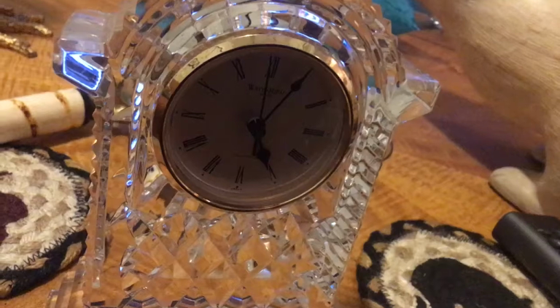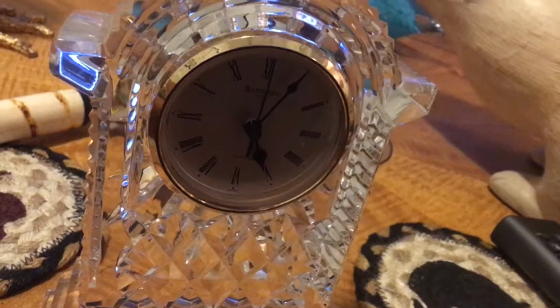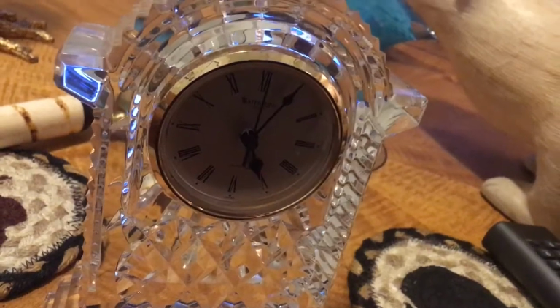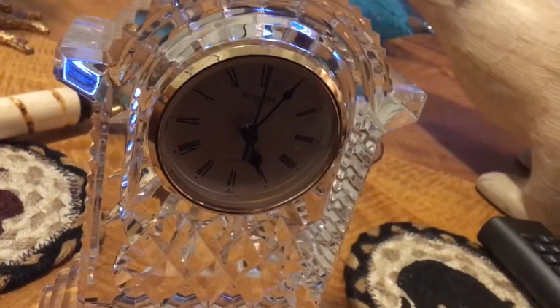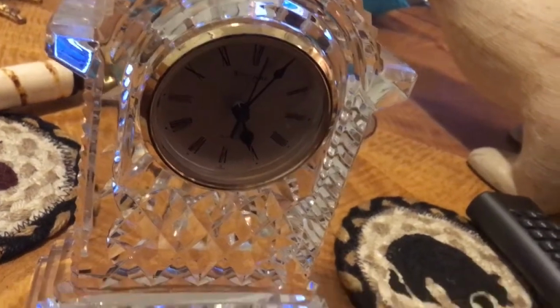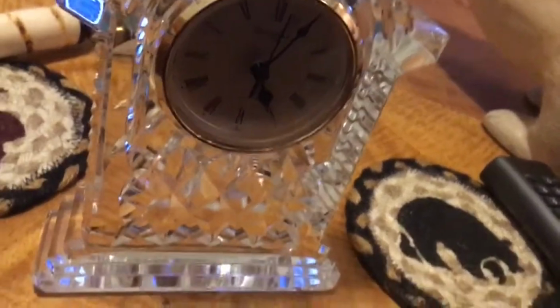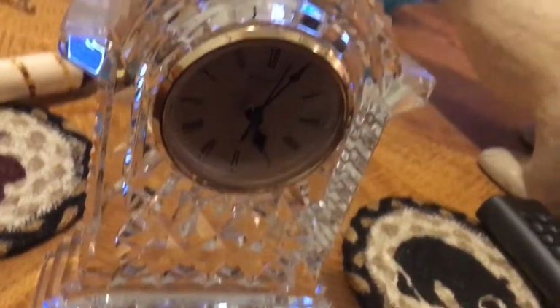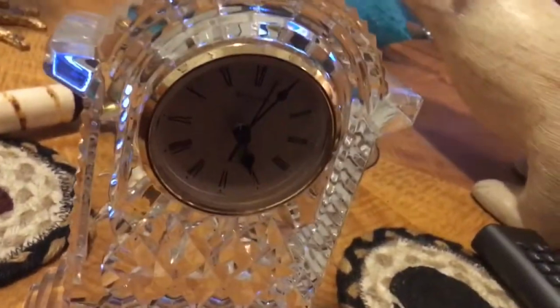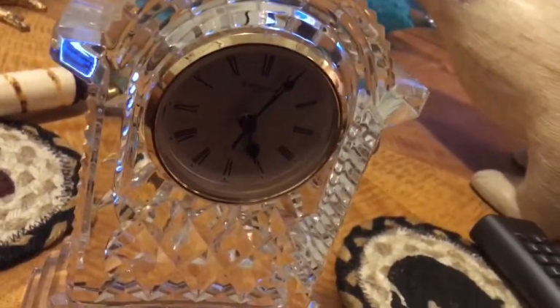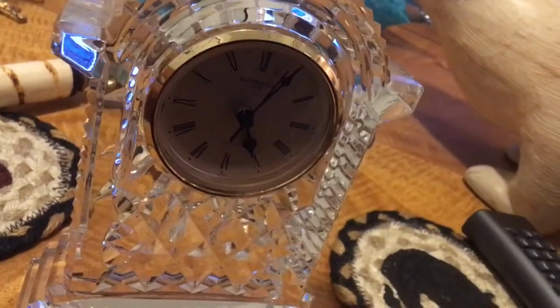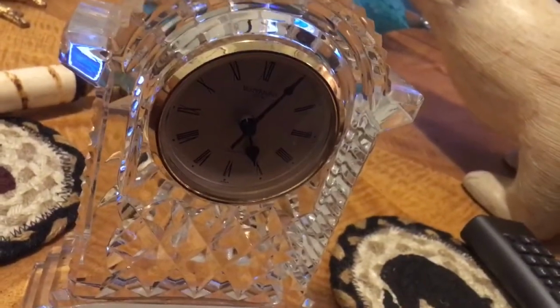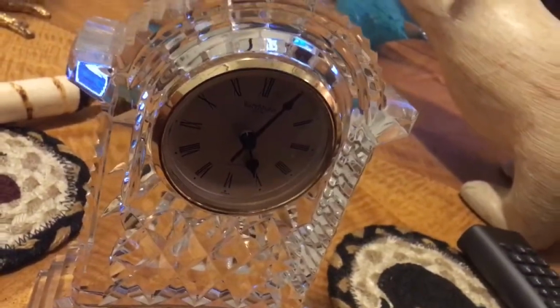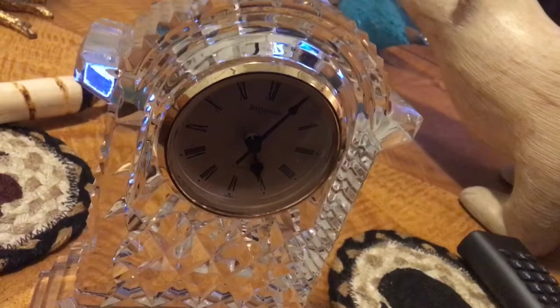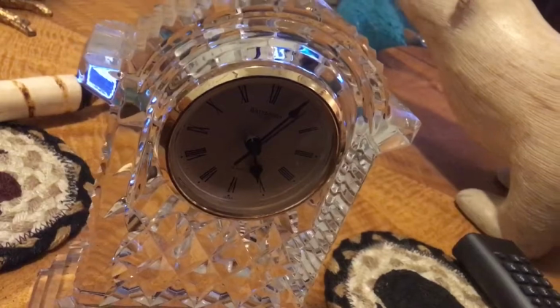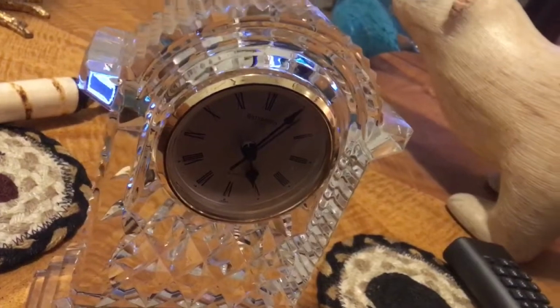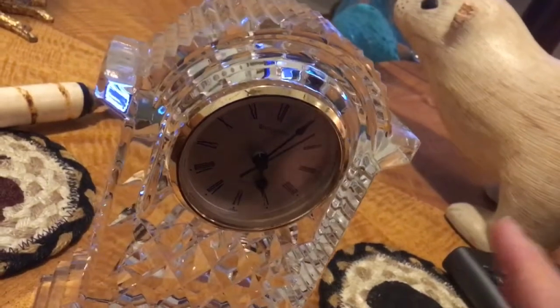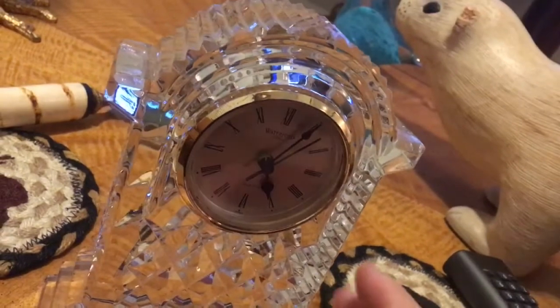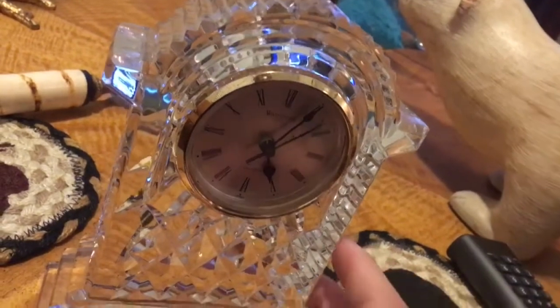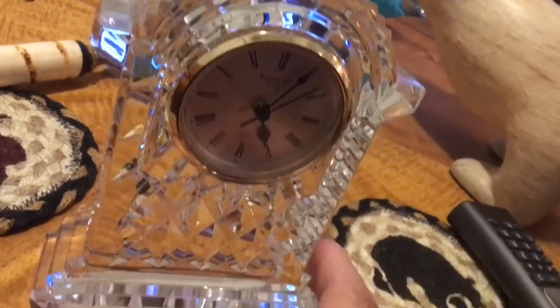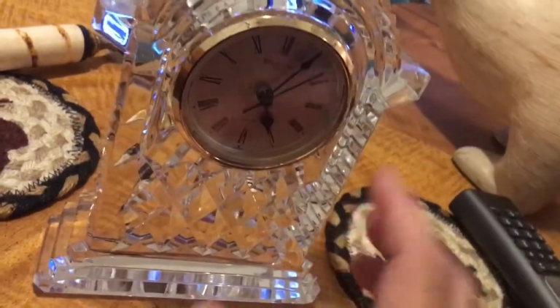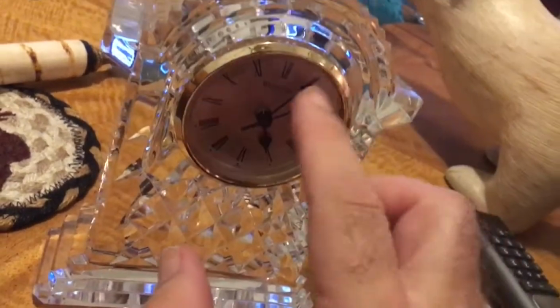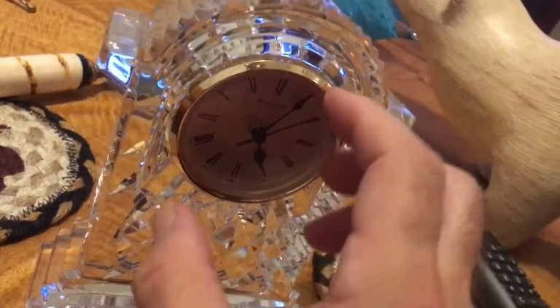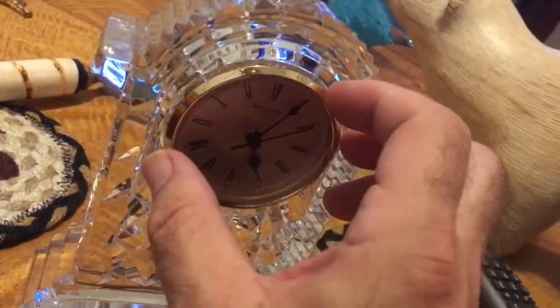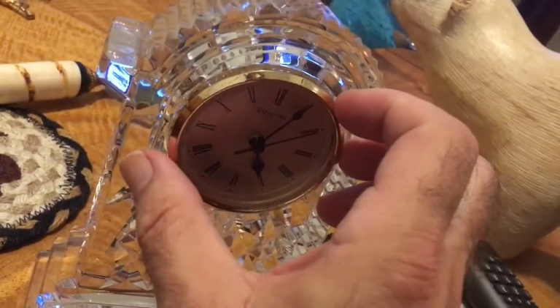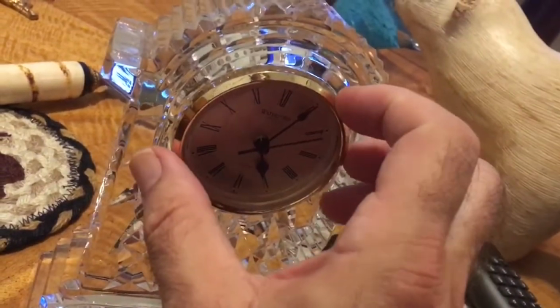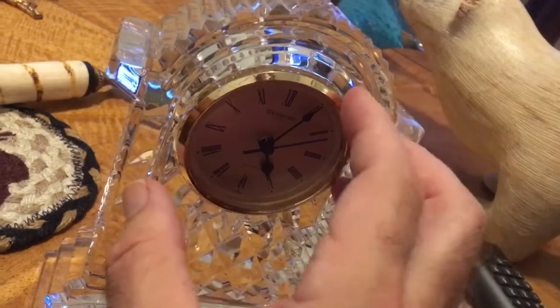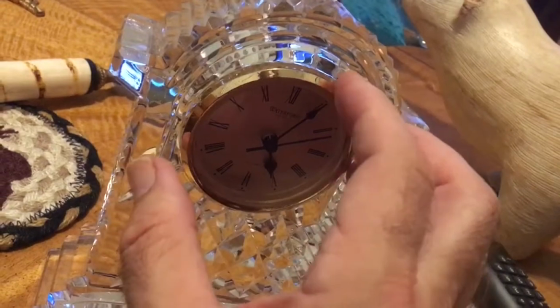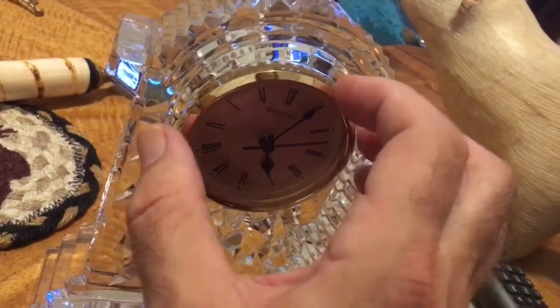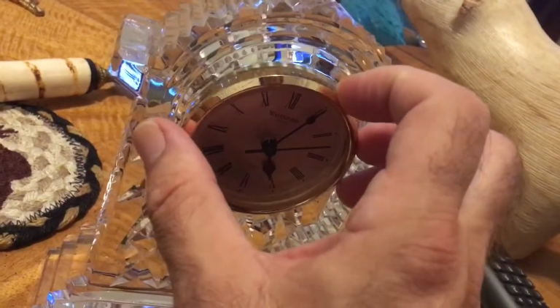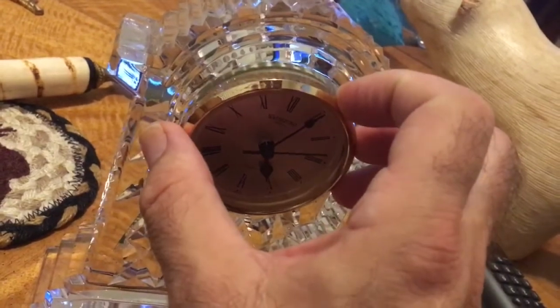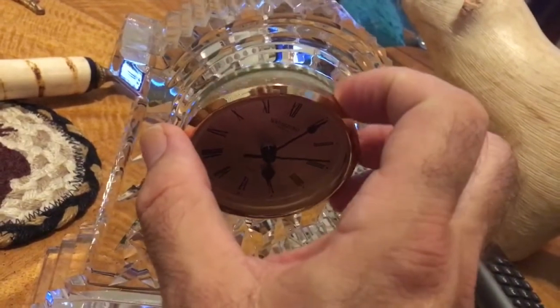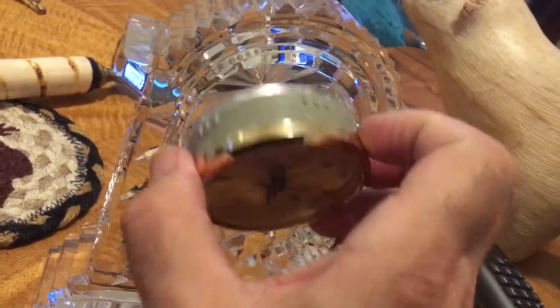Hi, this is how to set the time on a Waterford clock. Waterford clocks always have an insert, which is a clock piece that you can remove from the glass casting.